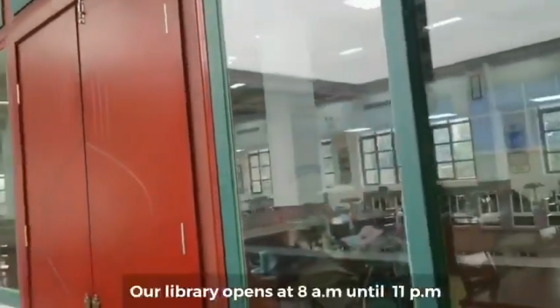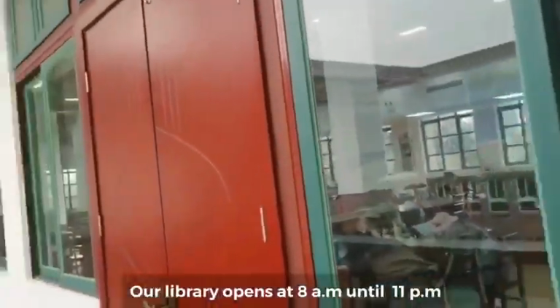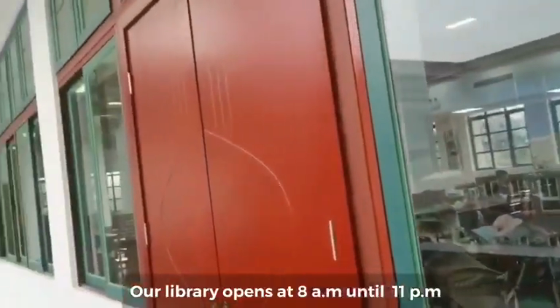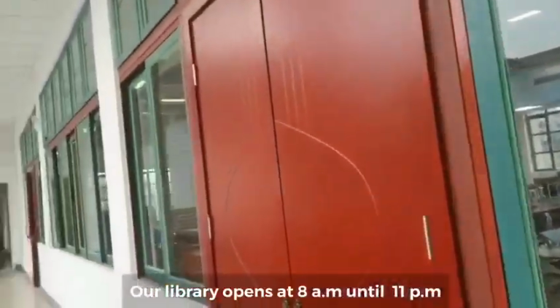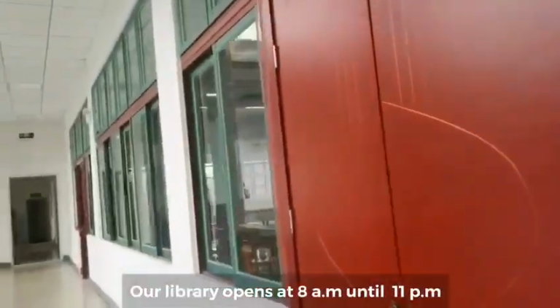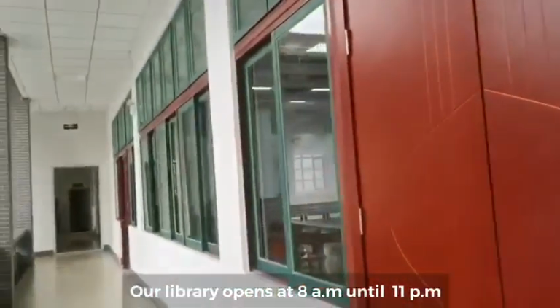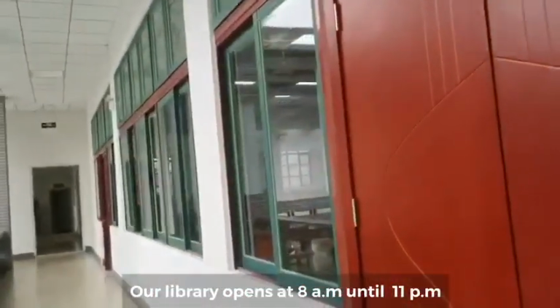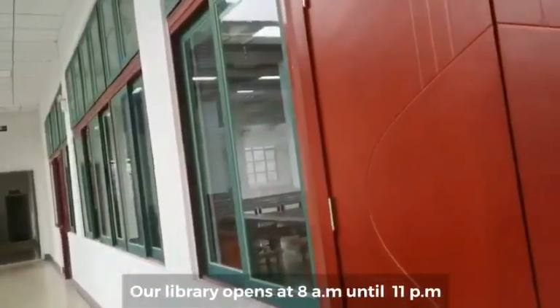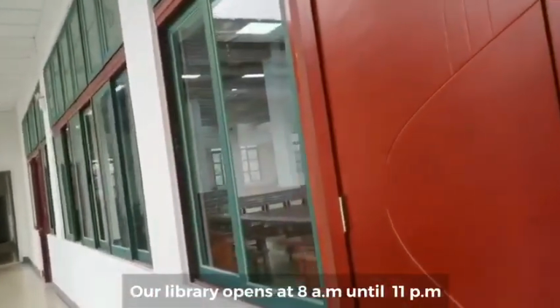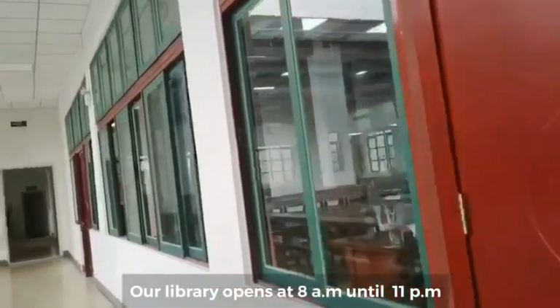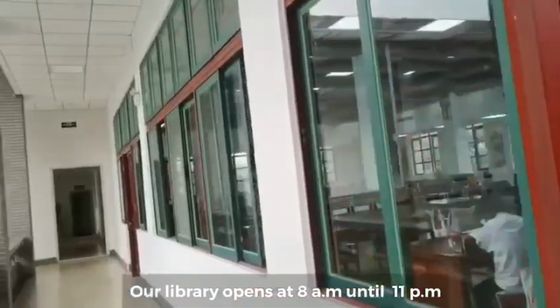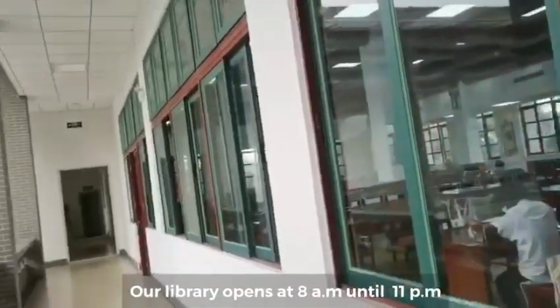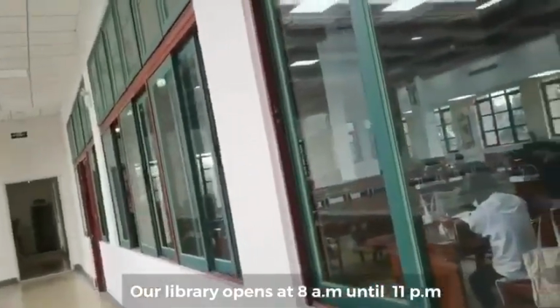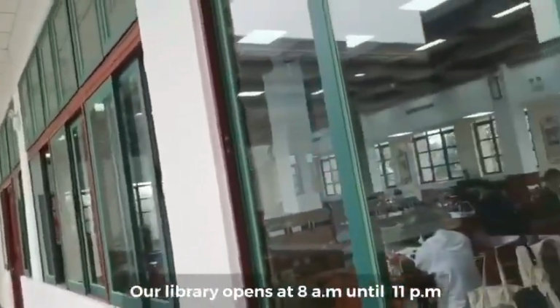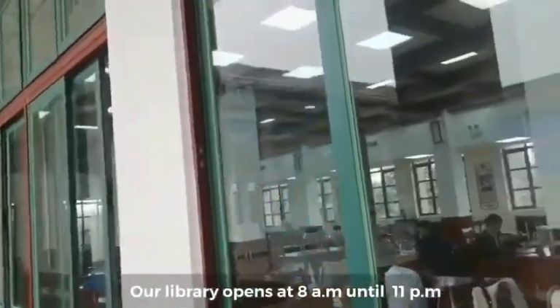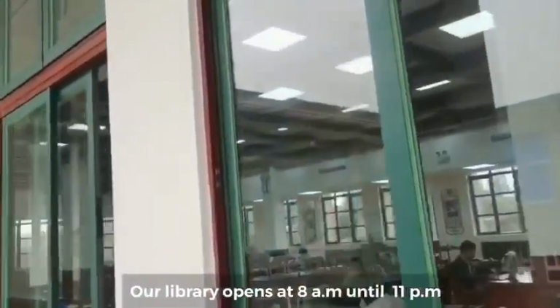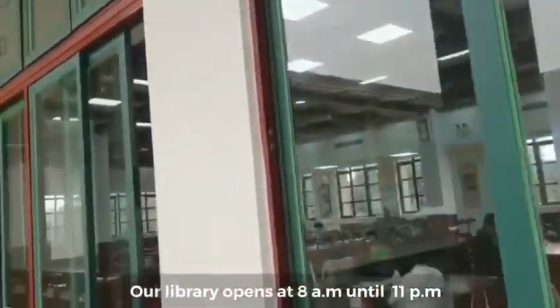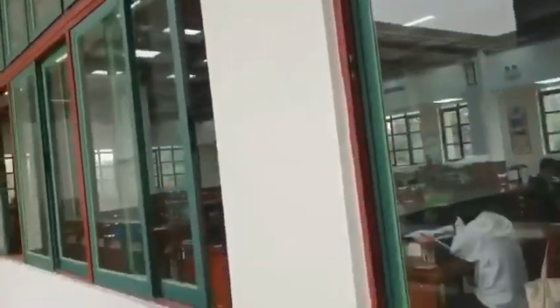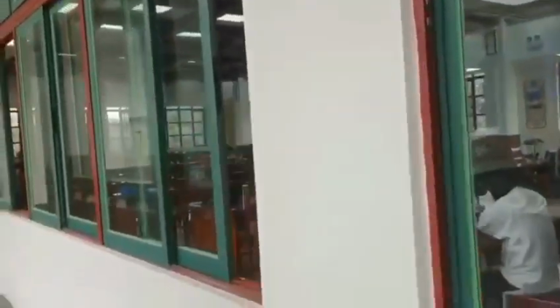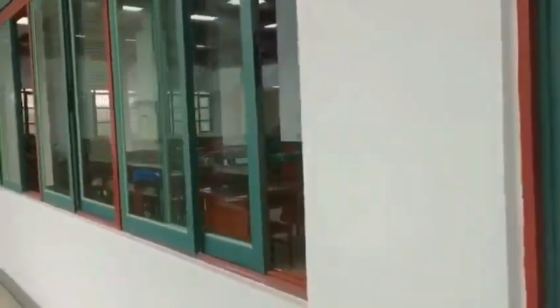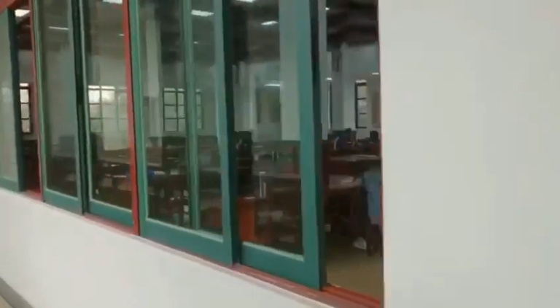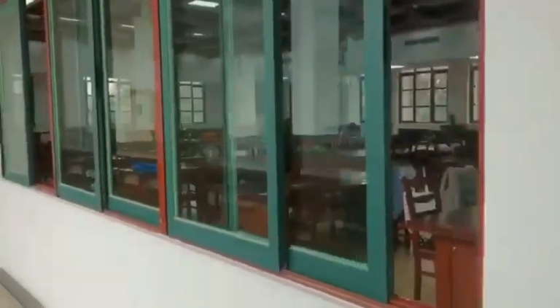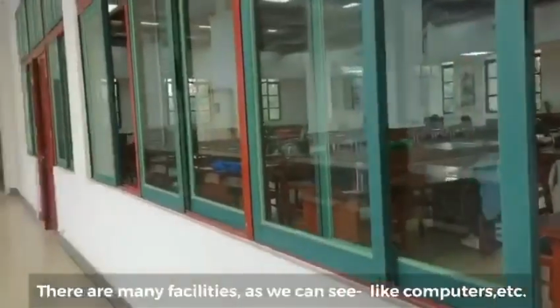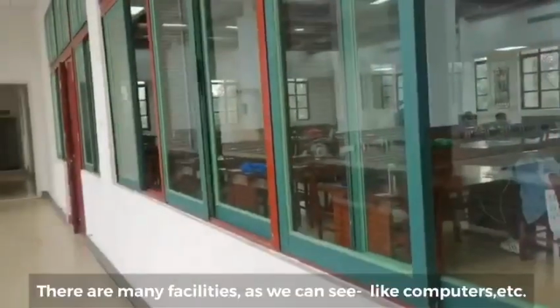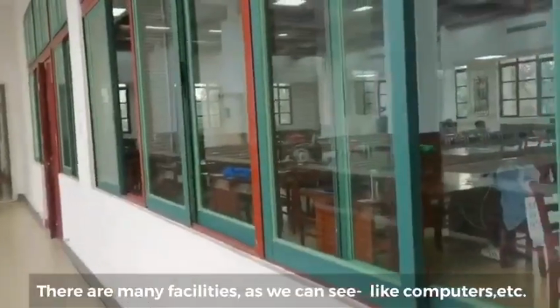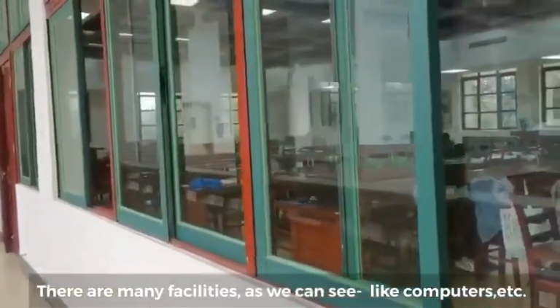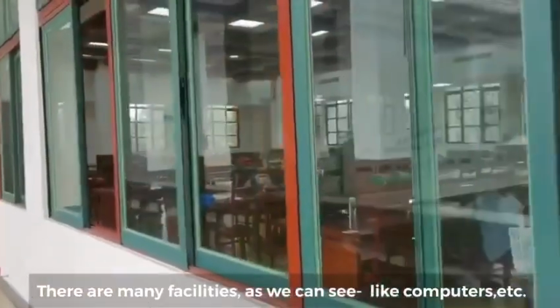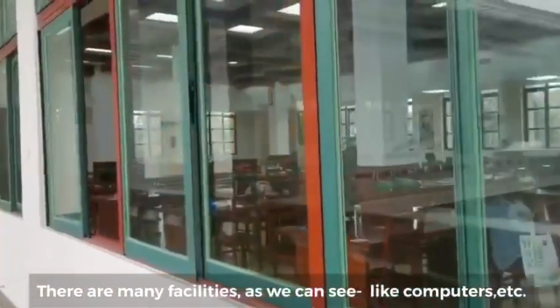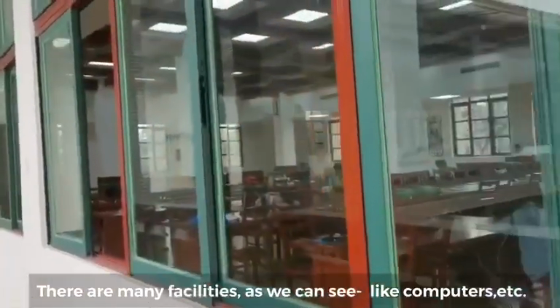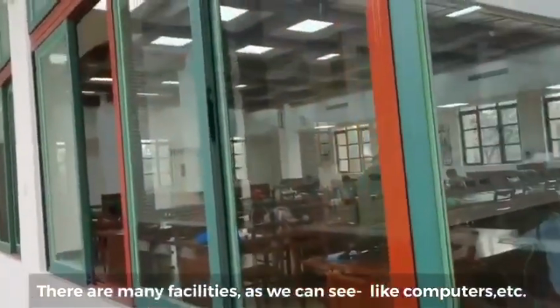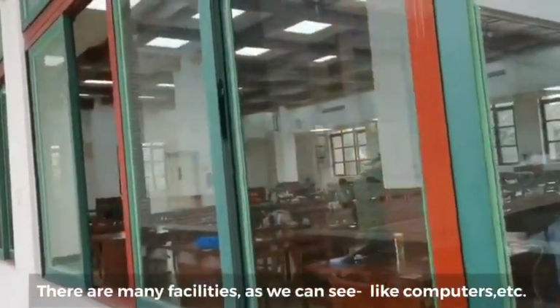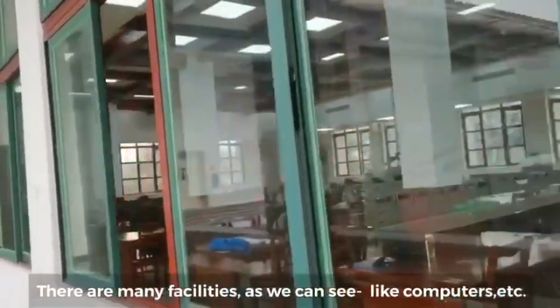Our library is open from 8am and closes at 11pm. There are so many facilities, as you can see — computers and many other things.